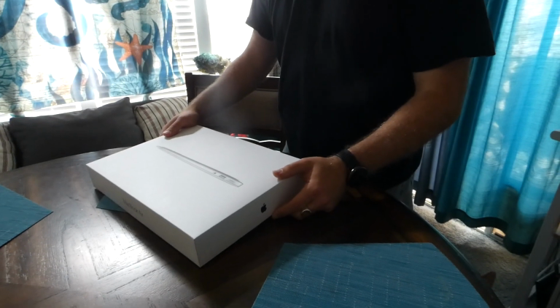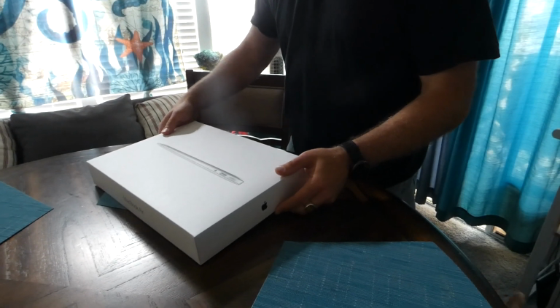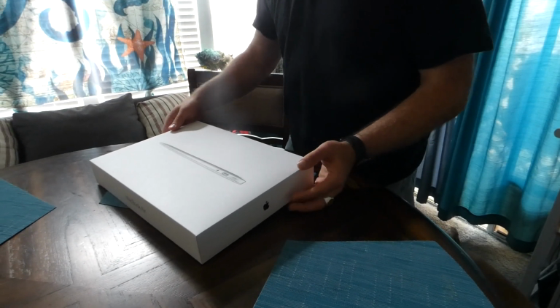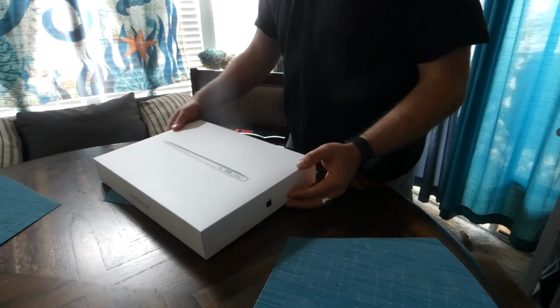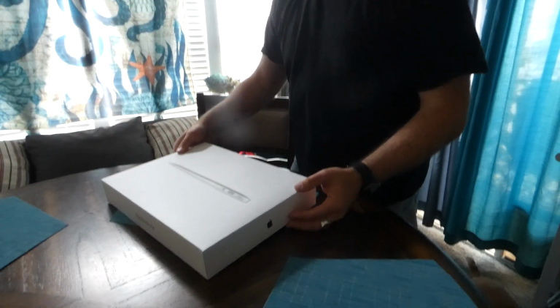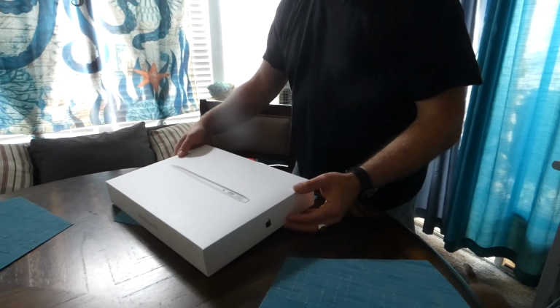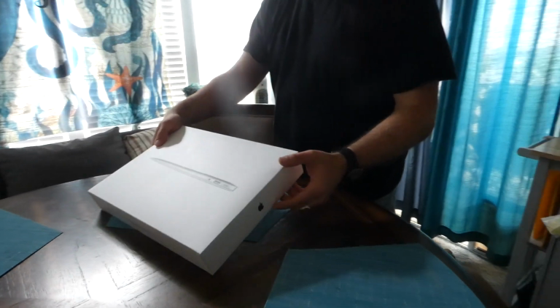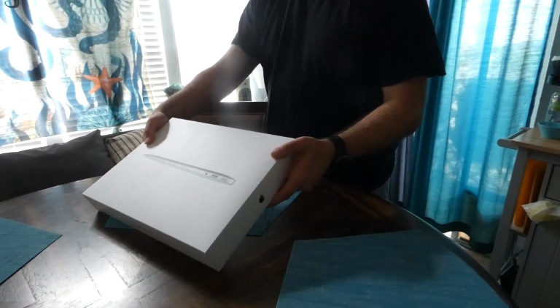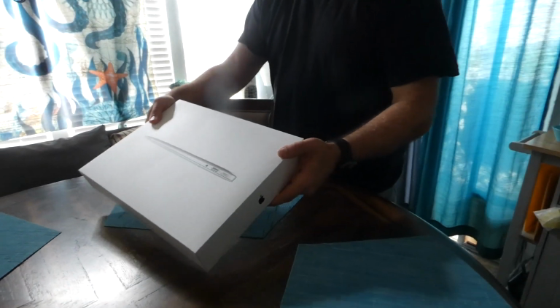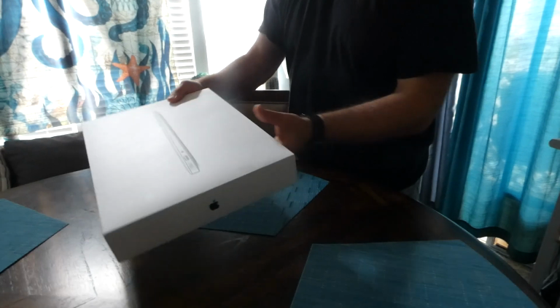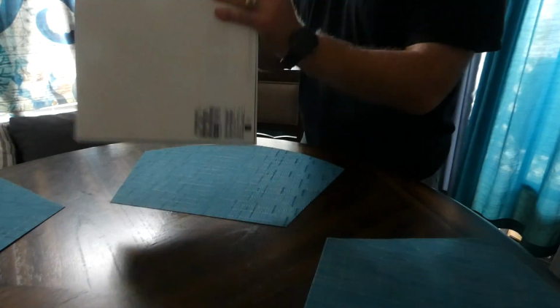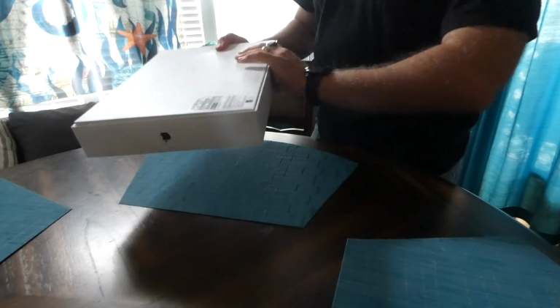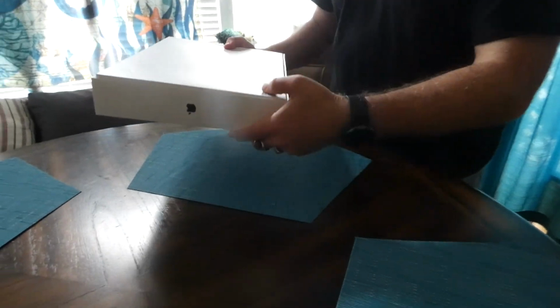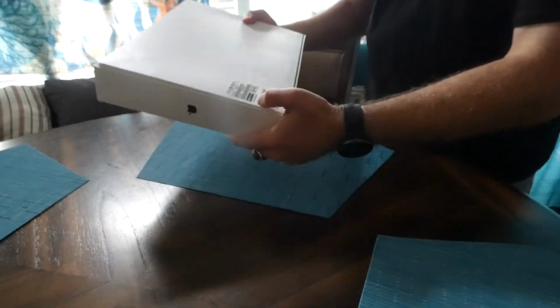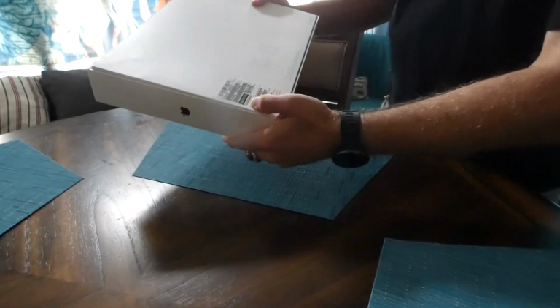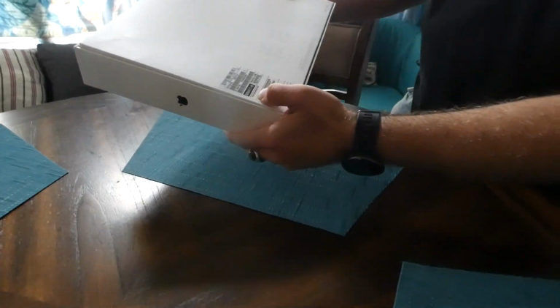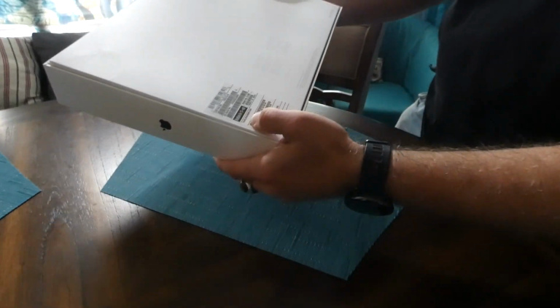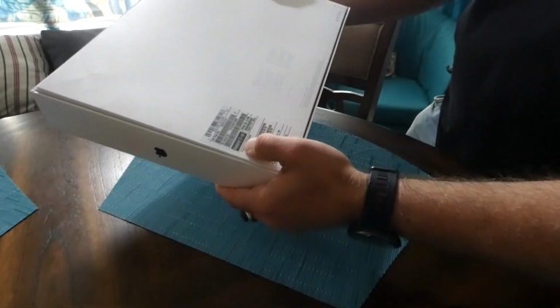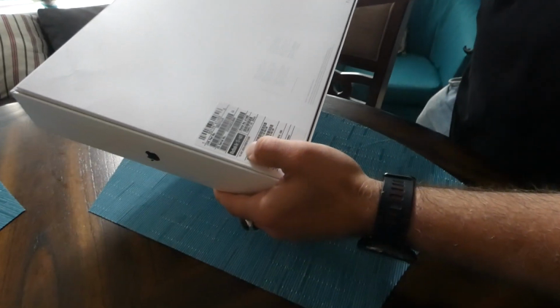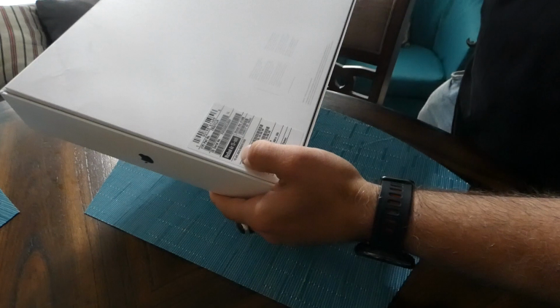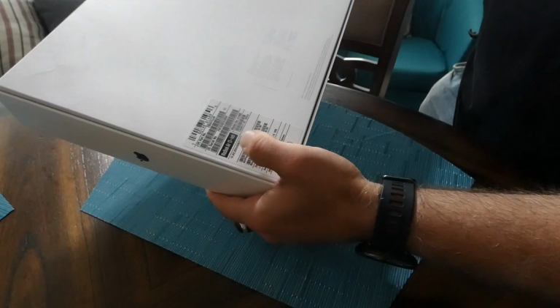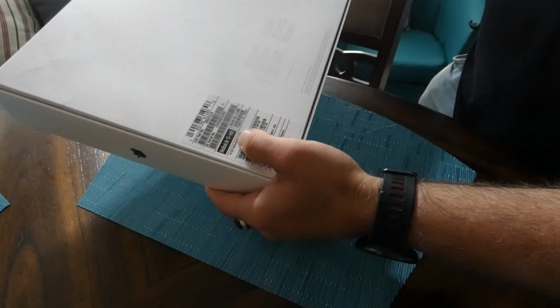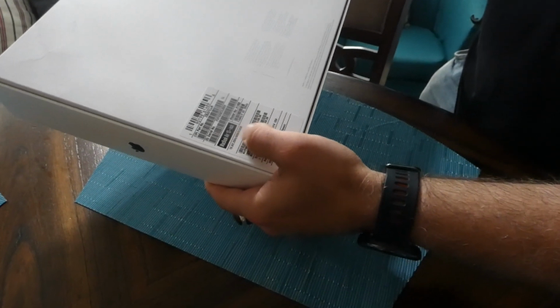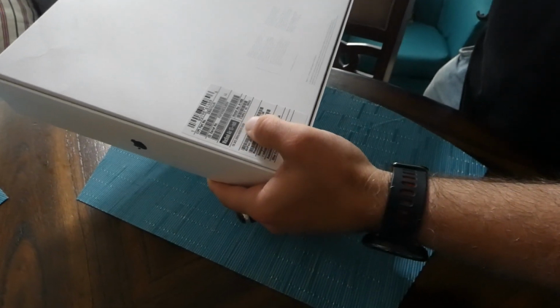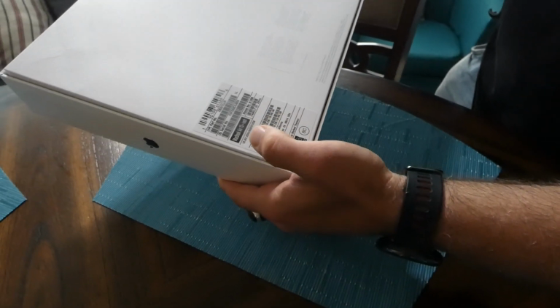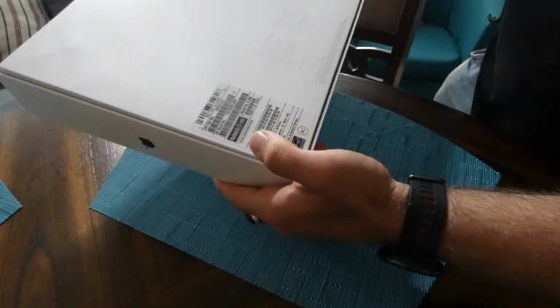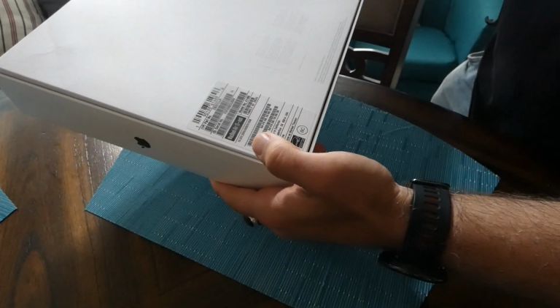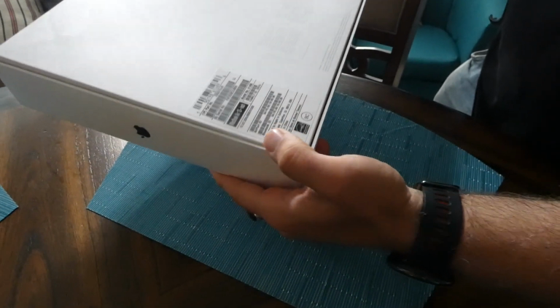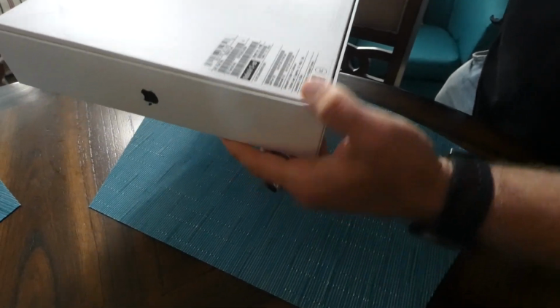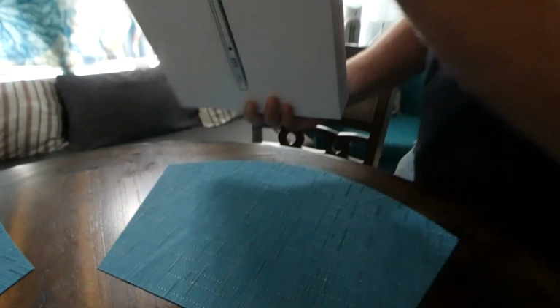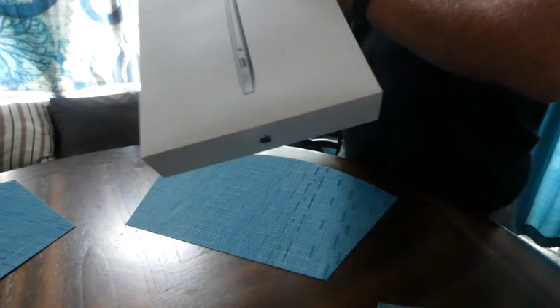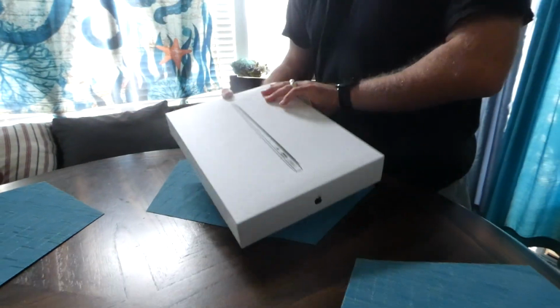This is Justin Germino from DragonBlogger.com and I'm here unboxing the brand new MacBook Air 13 inch. This MacBook Air has a 2.2 gigahertz processor, 8 gig of RAM, and a 512 gig SSD drive. So let's go ahead and open it up so you can see what's in the box.